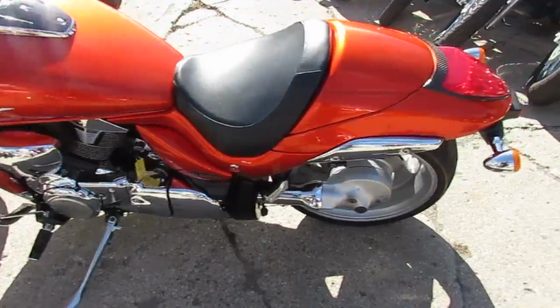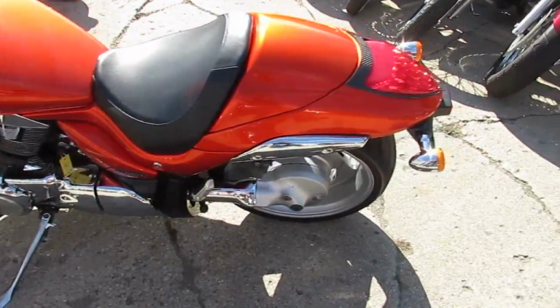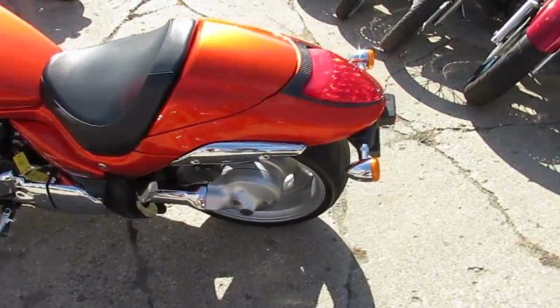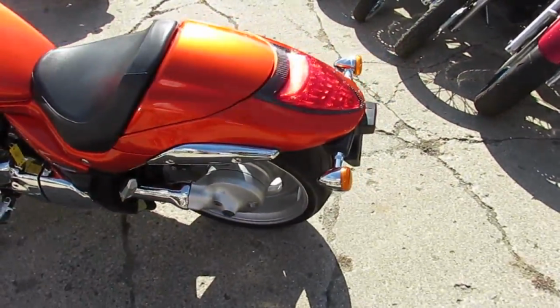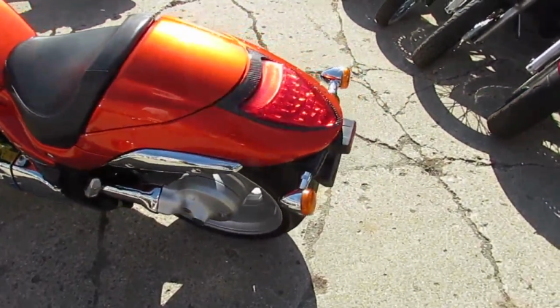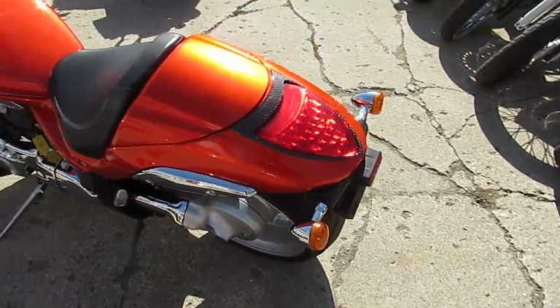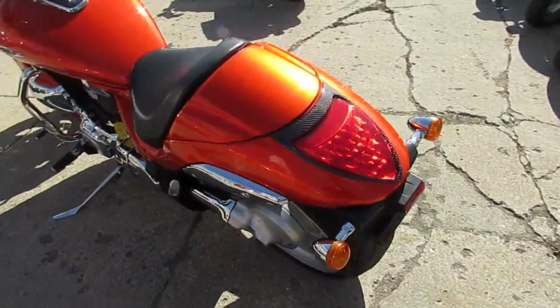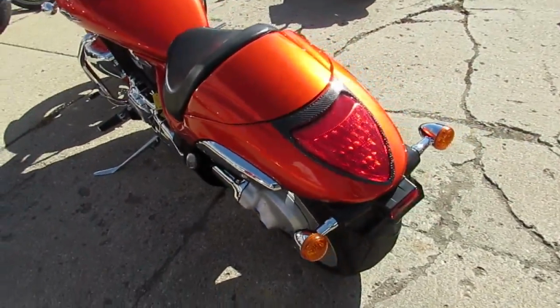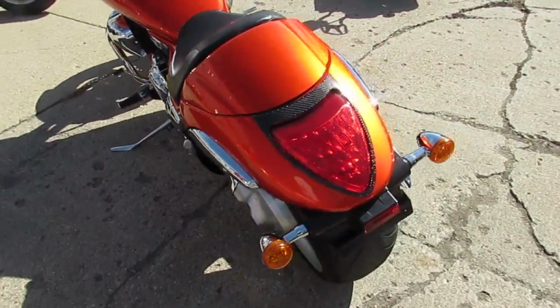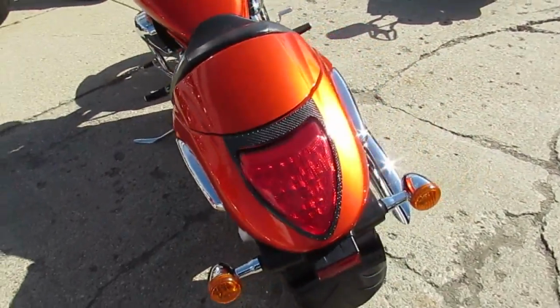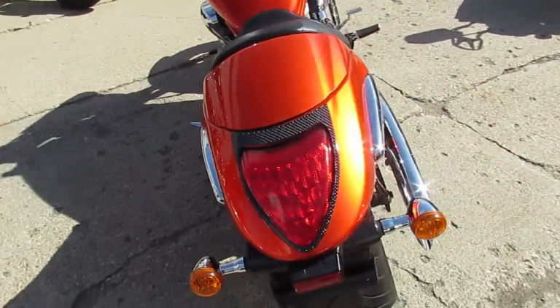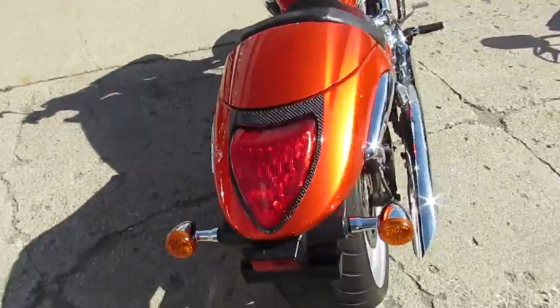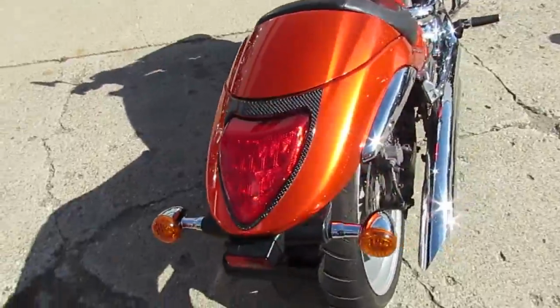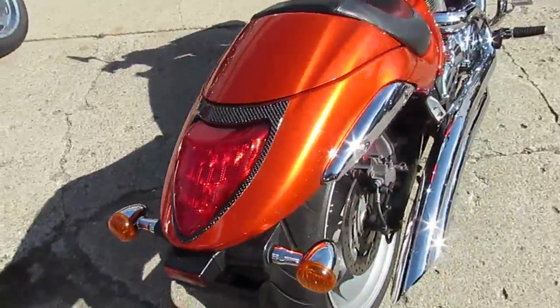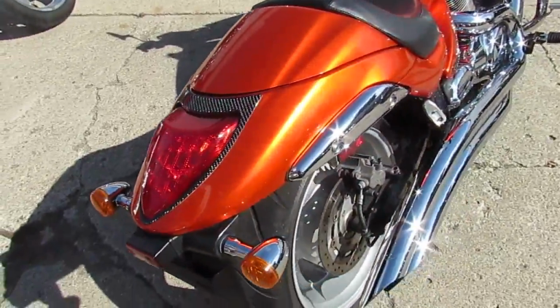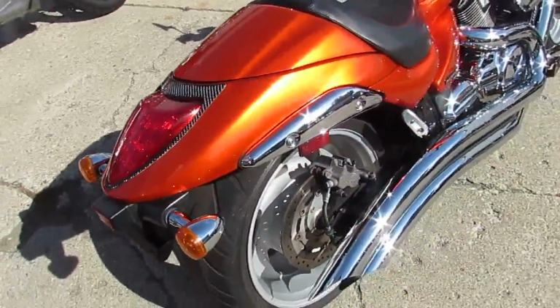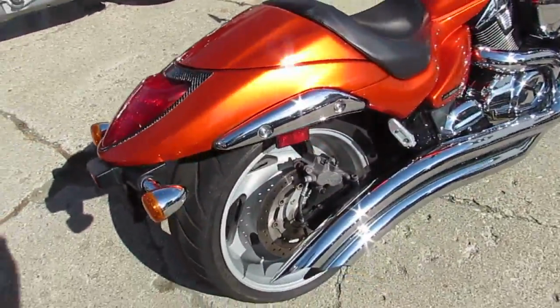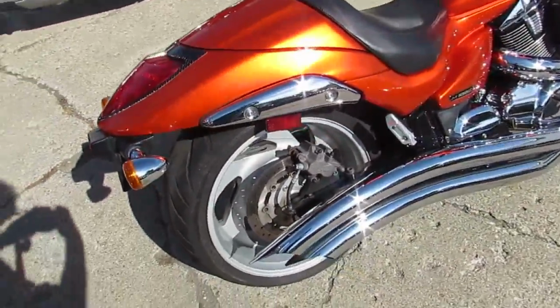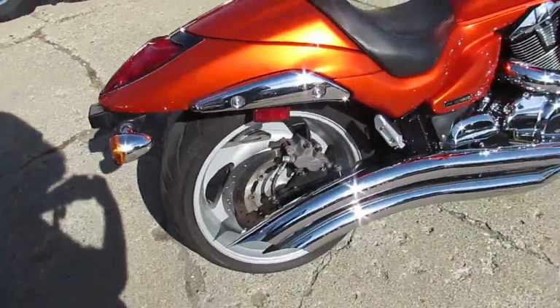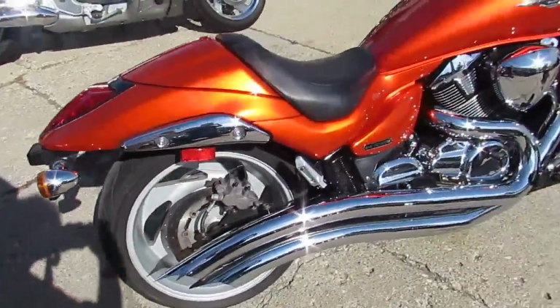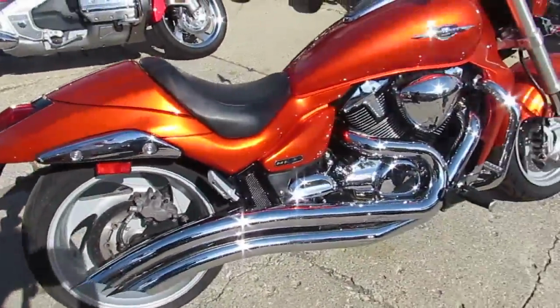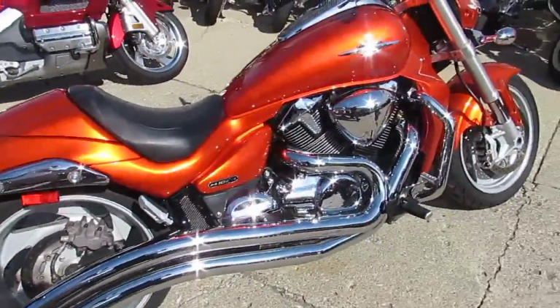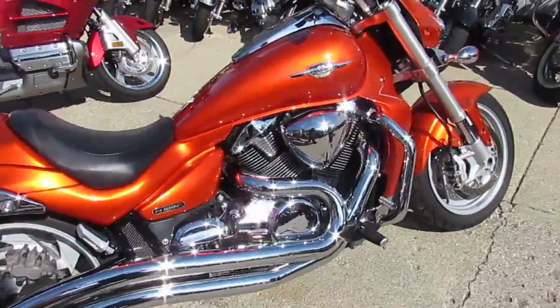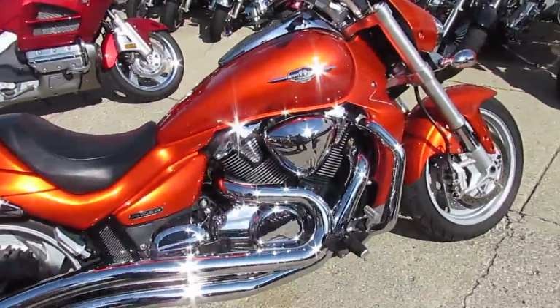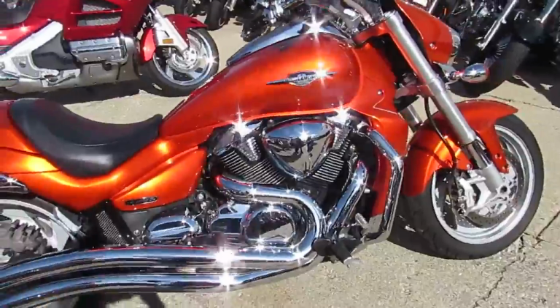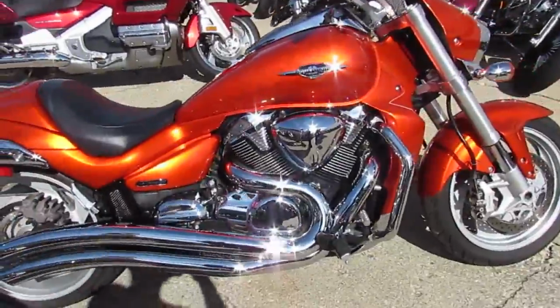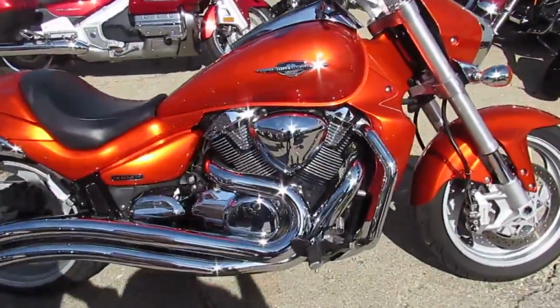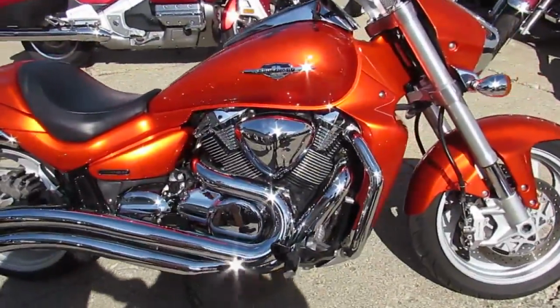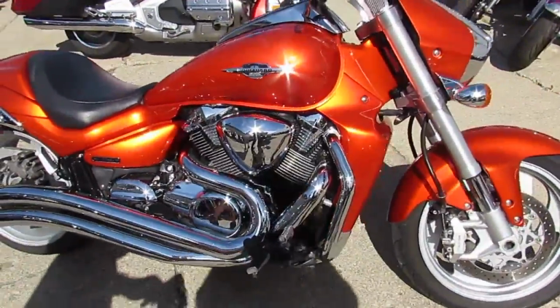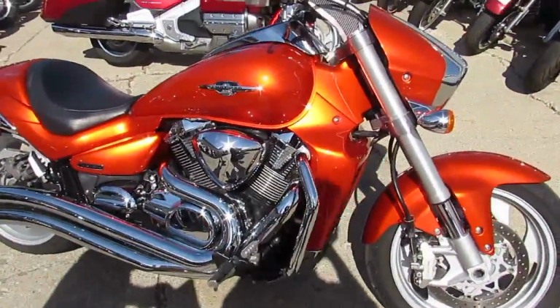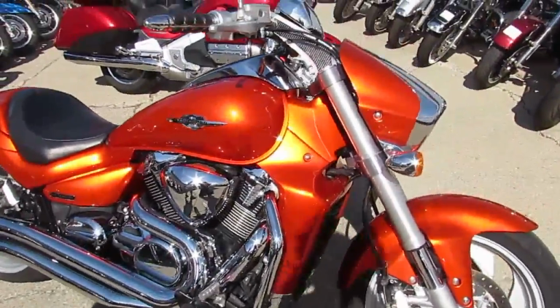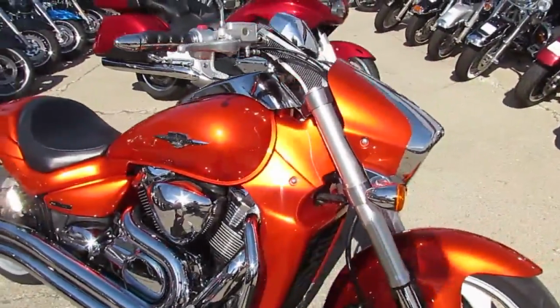It runs strong. It's got the orange paint — it's bright orange, guys — and the paint is flawless. The chrome shines like new. It's got the Cobra exhaust, engine guards, and karaoke grips. It's all loaded up. This thing runs strong, needs nothing. It's a great bike.